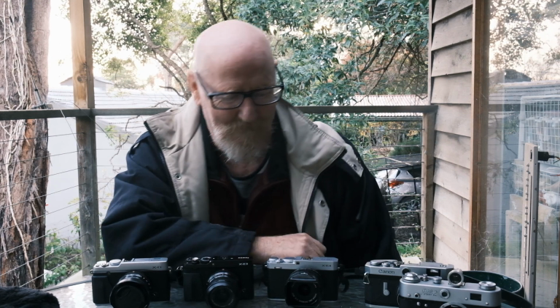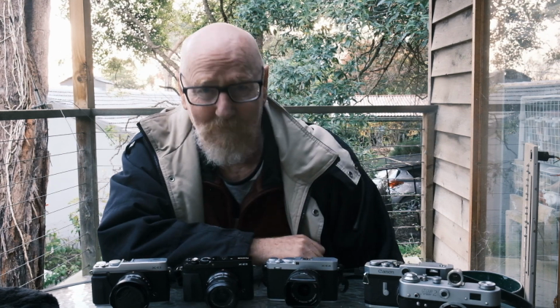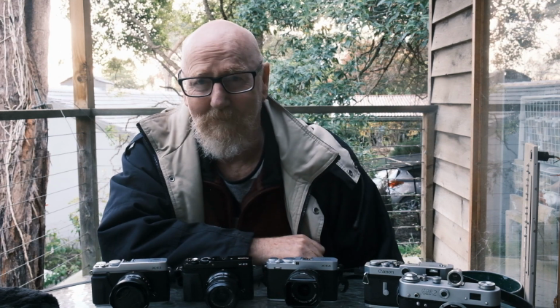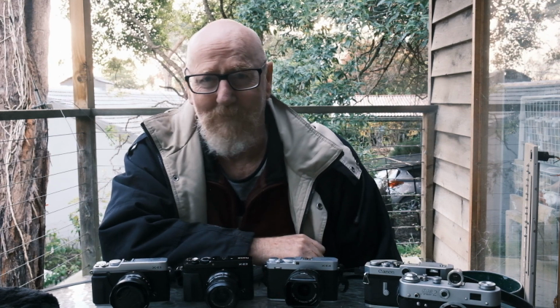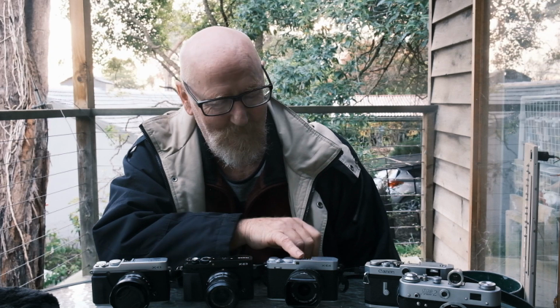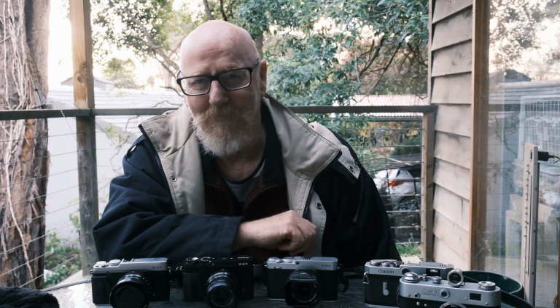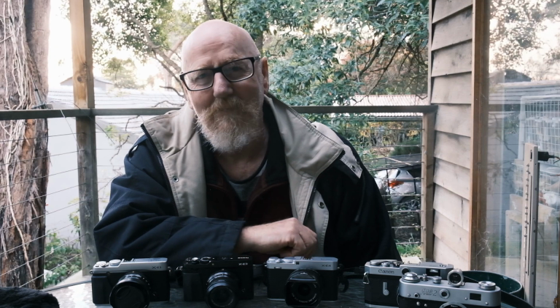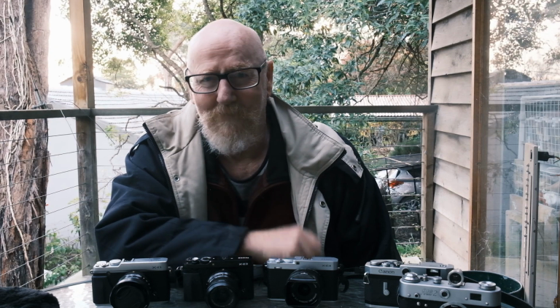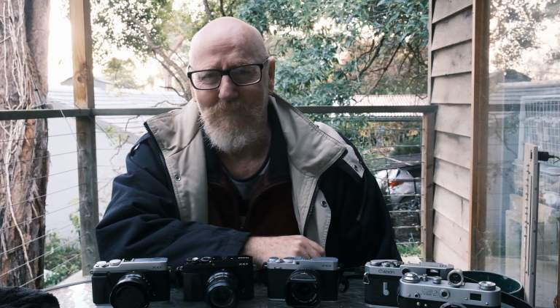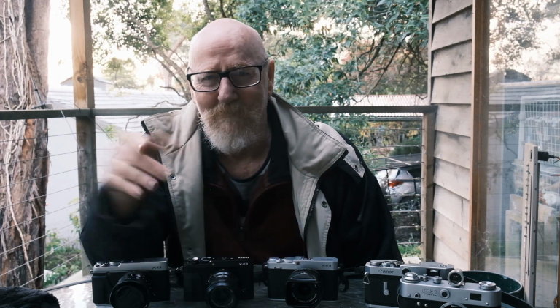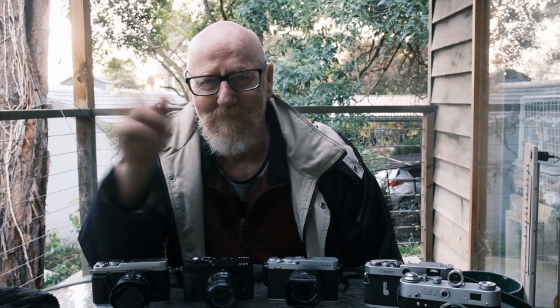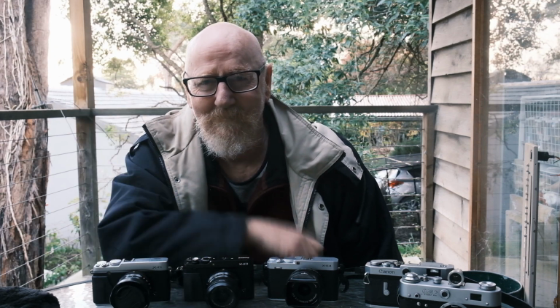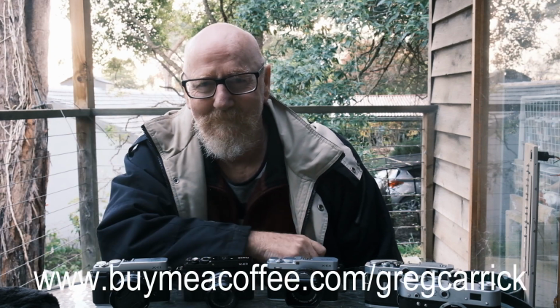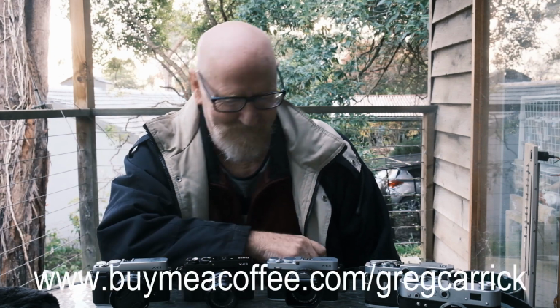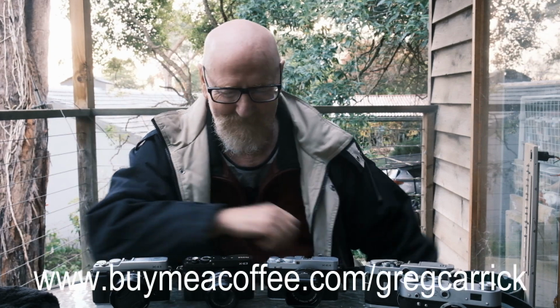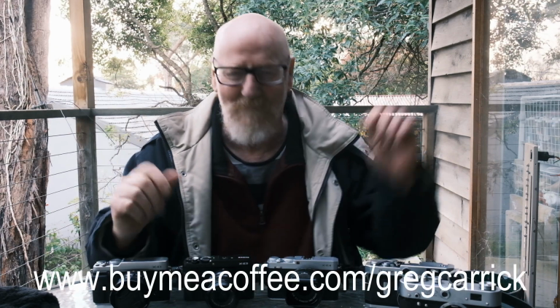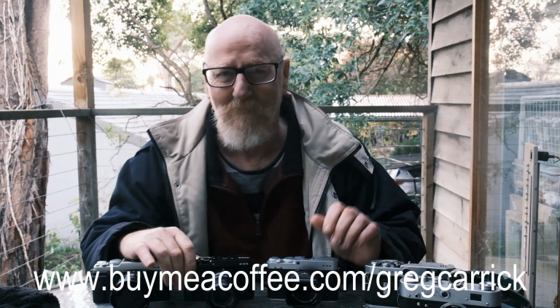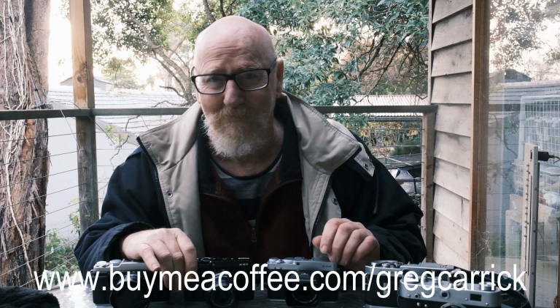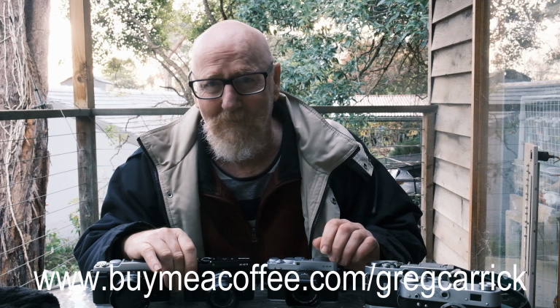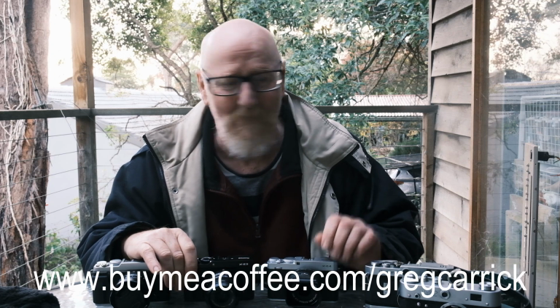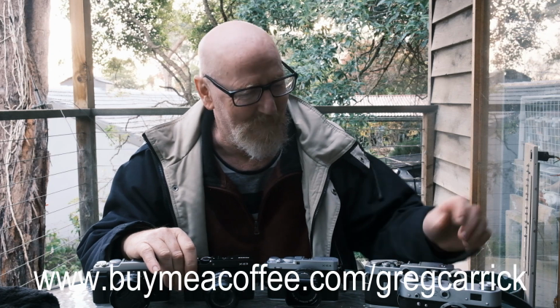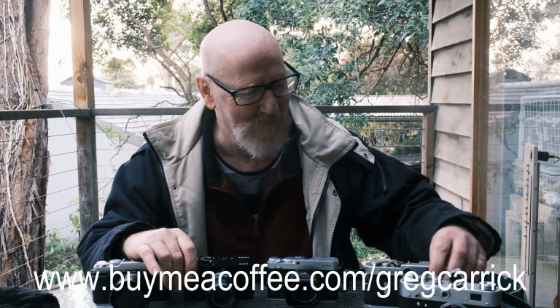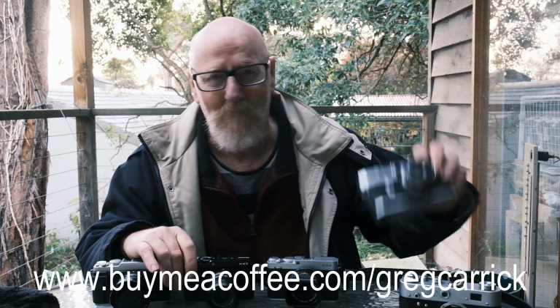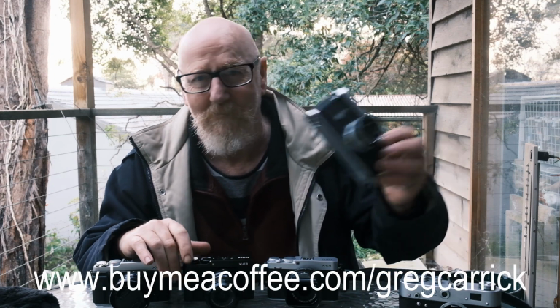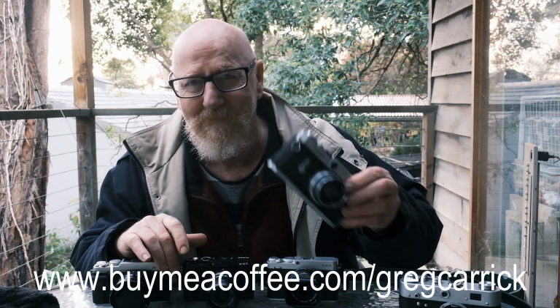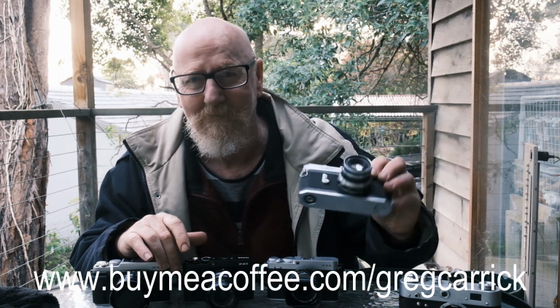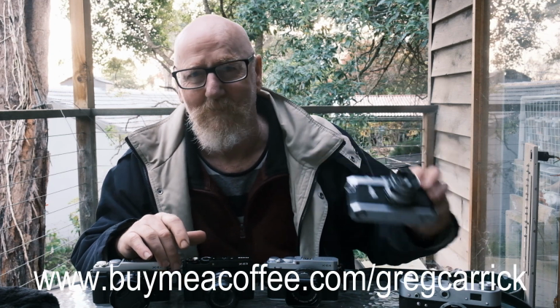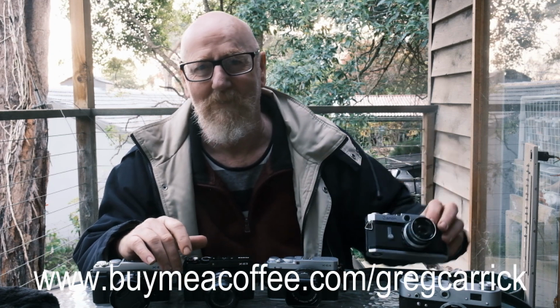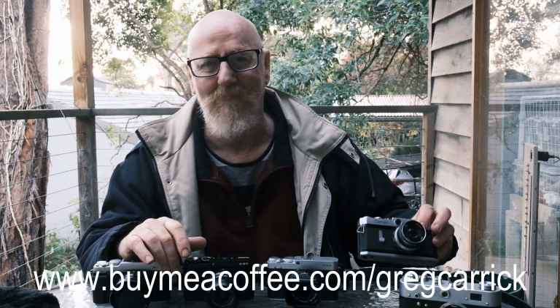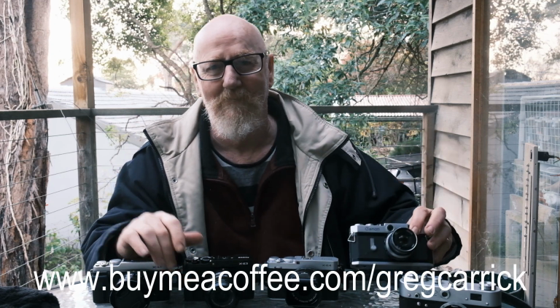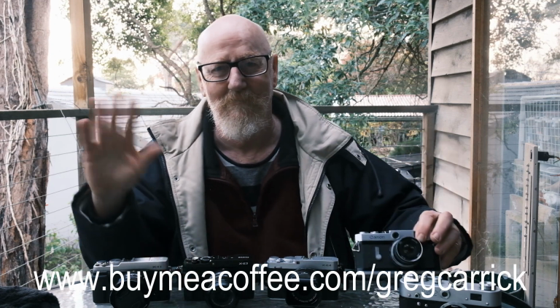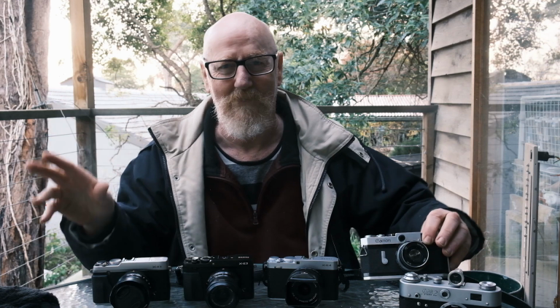Great little camera, worth the money — what are you waiting for? Go and buy it. Whatever you do, pick up your camera, whatever it is, go for a walk and have fun. Ciao ciao.